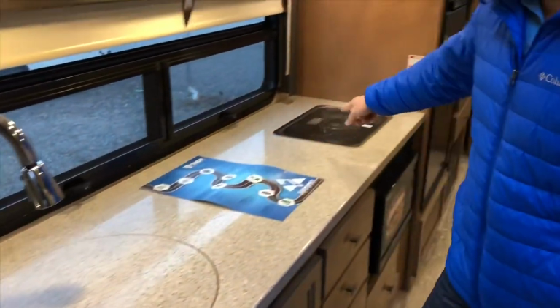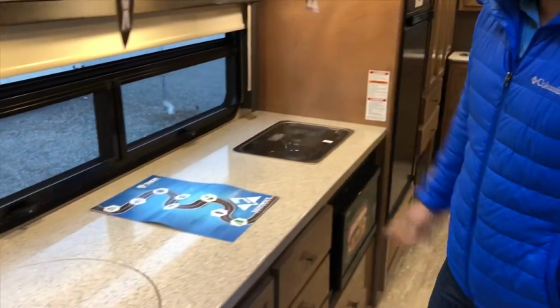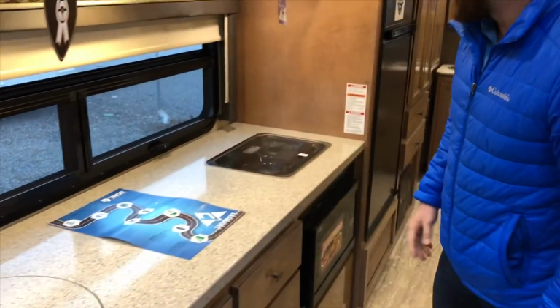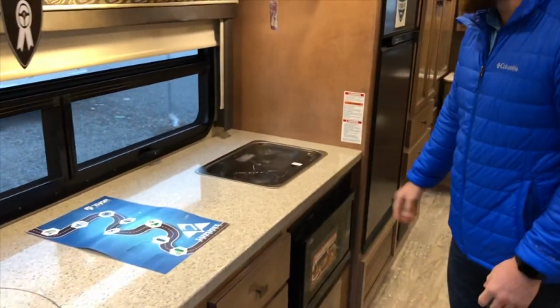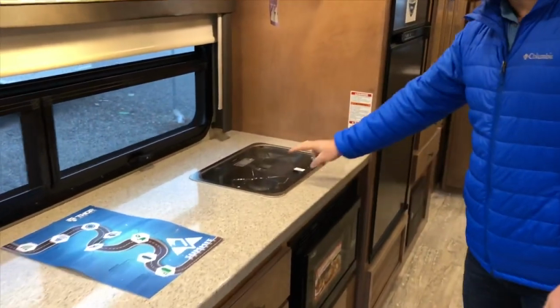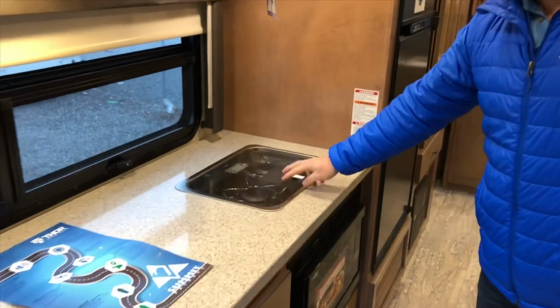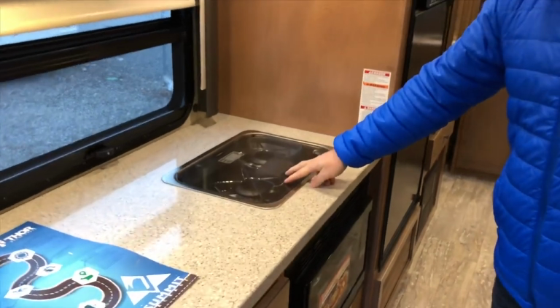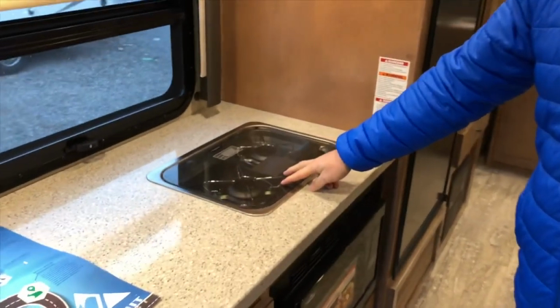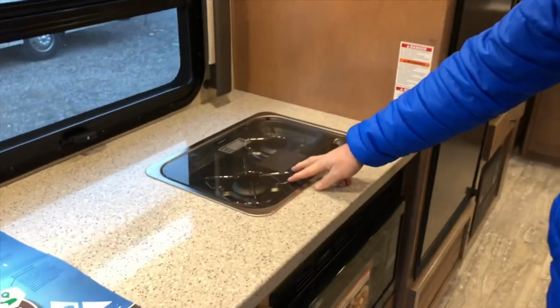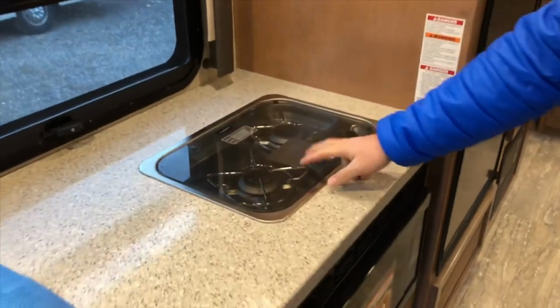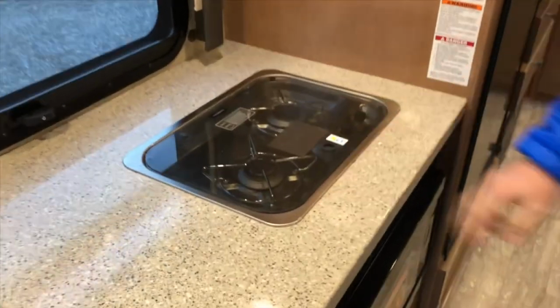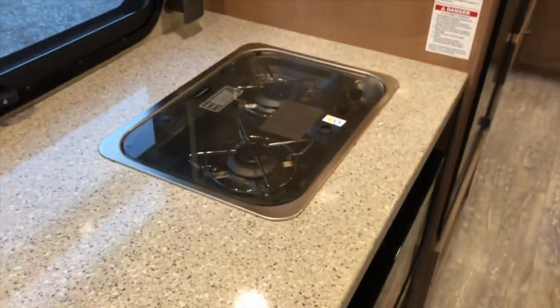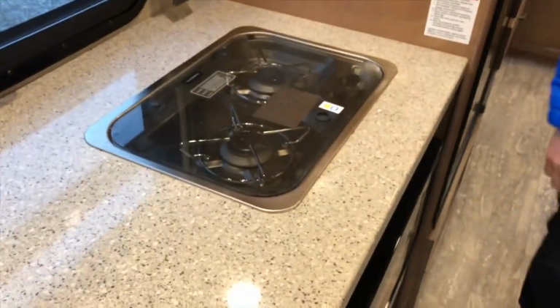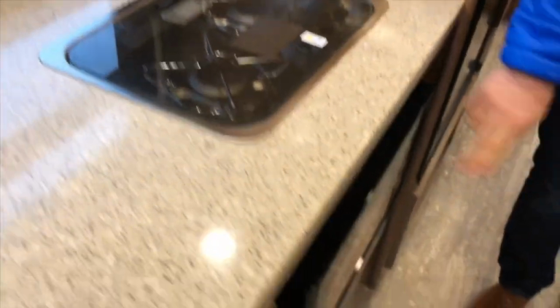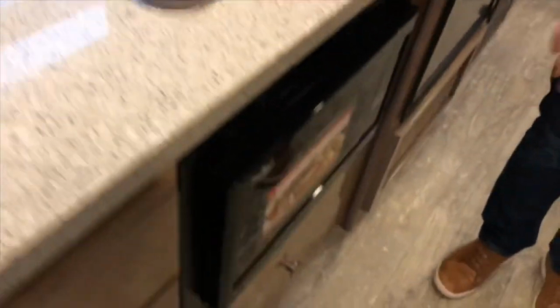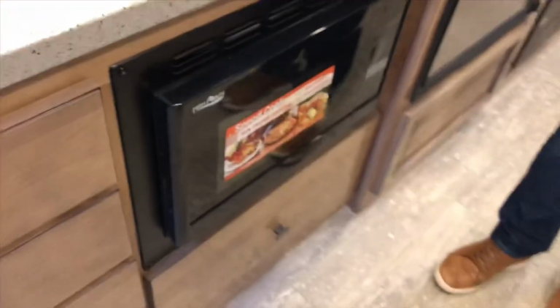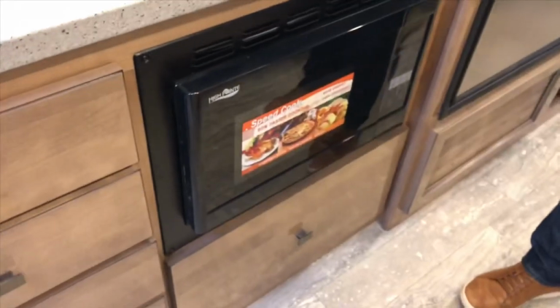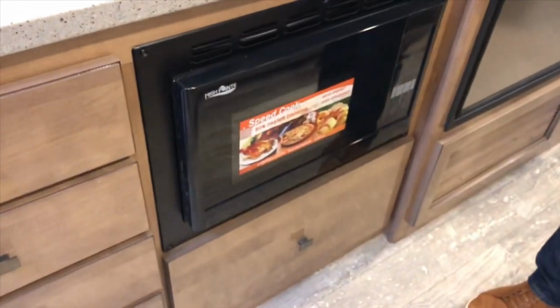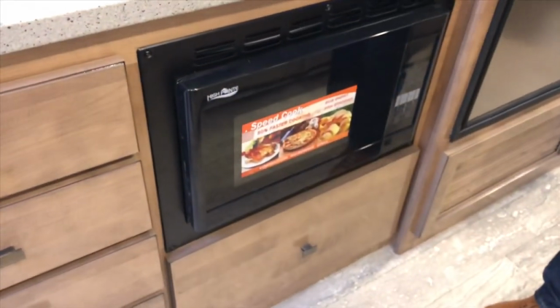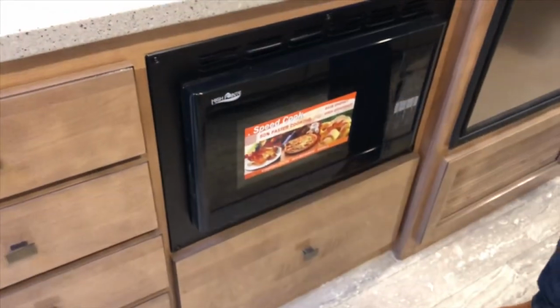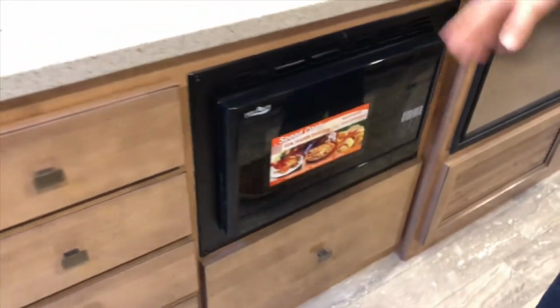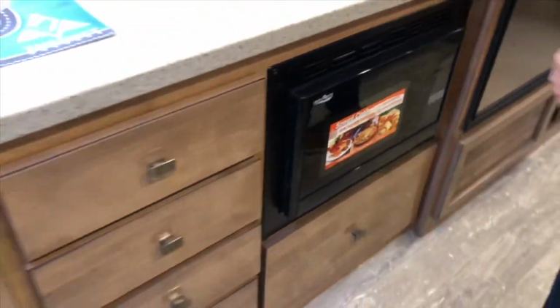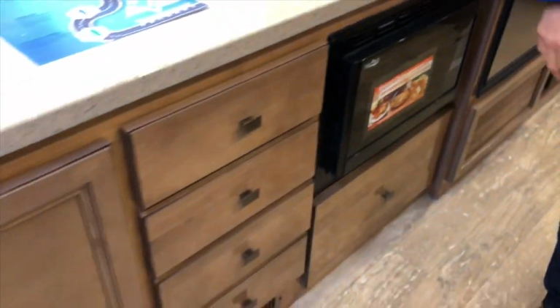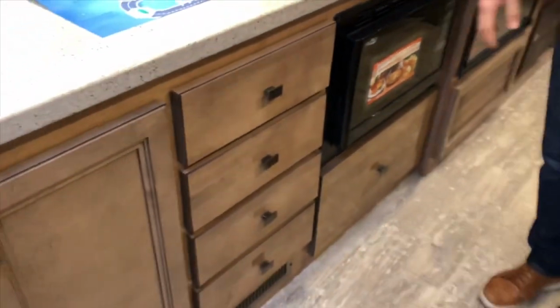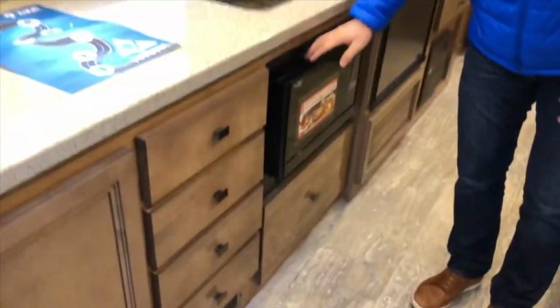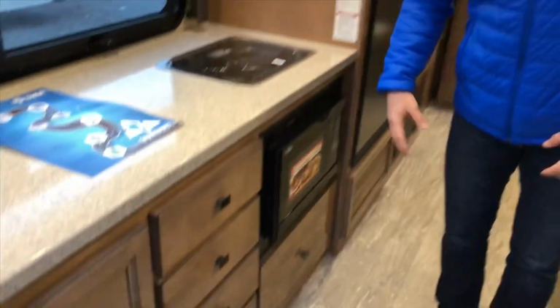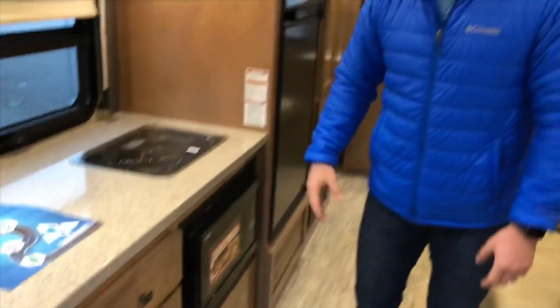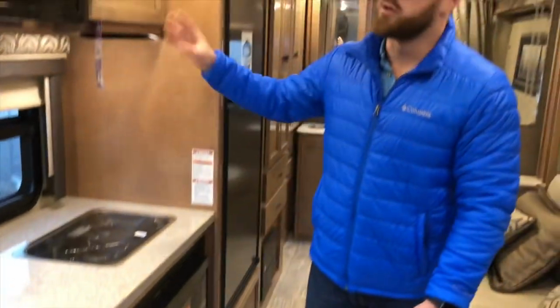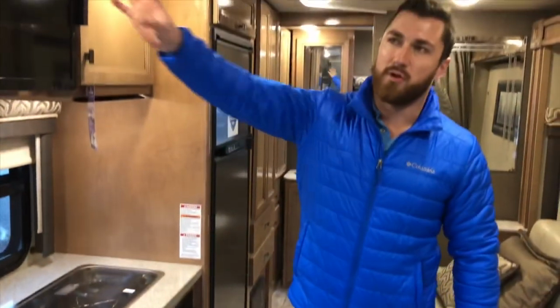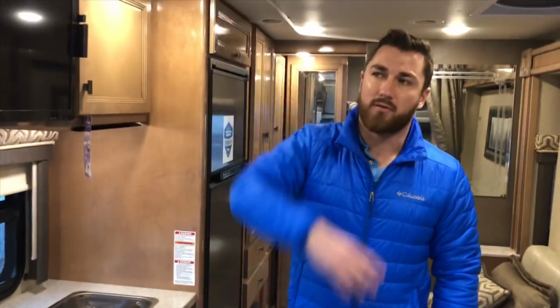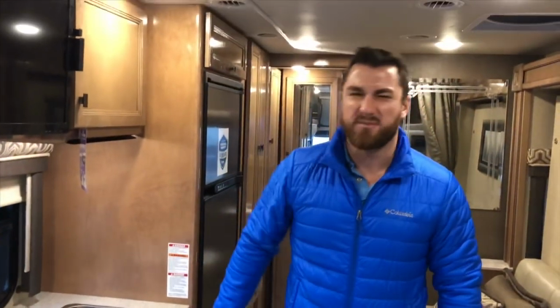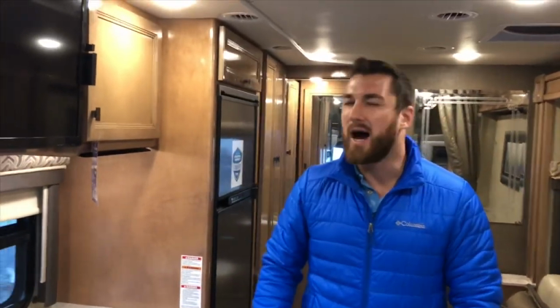Right over here, we do have the Dometic 2-burner gas cooktop, and also the convection microwave — always a need, does everything you need. We have it positioned down low so it's easy to get to, and it still gives you the beautiful cabinet space up top.